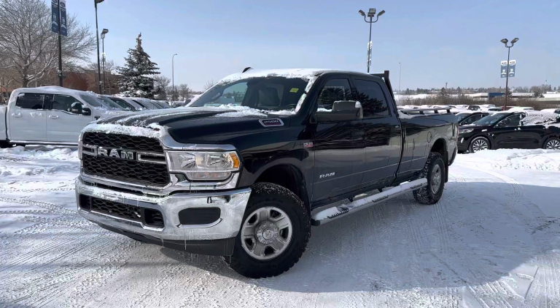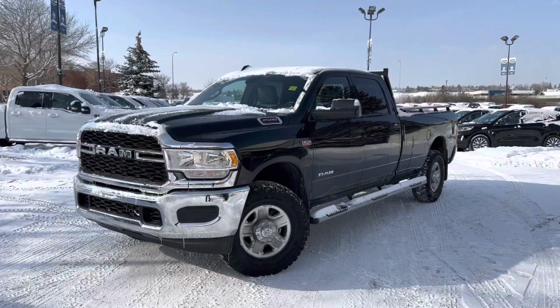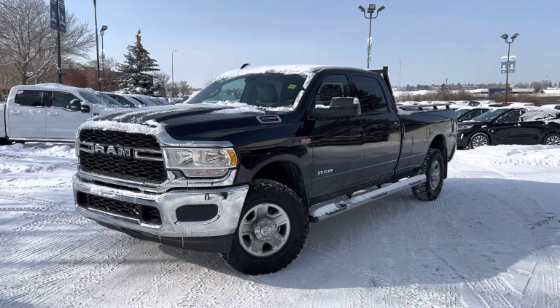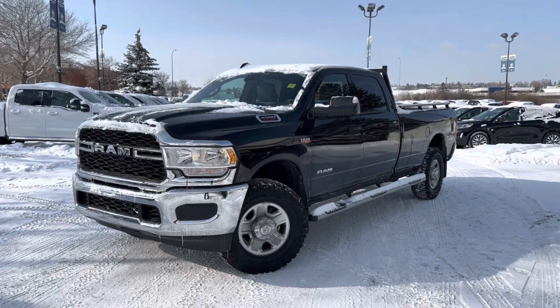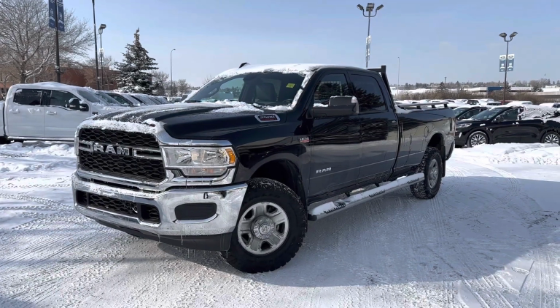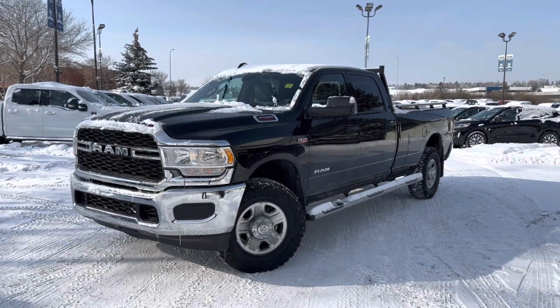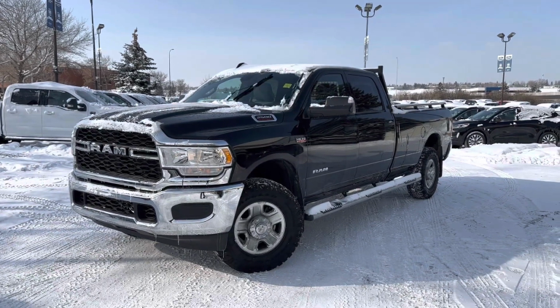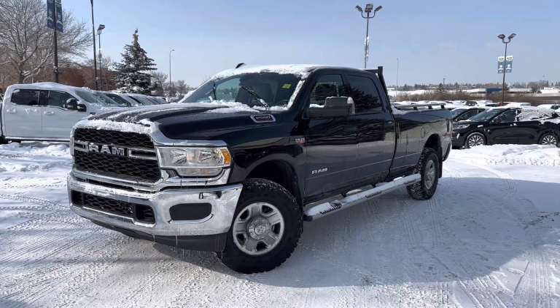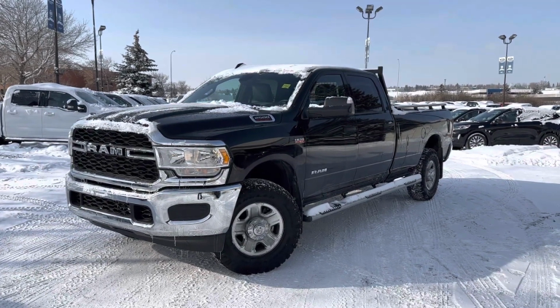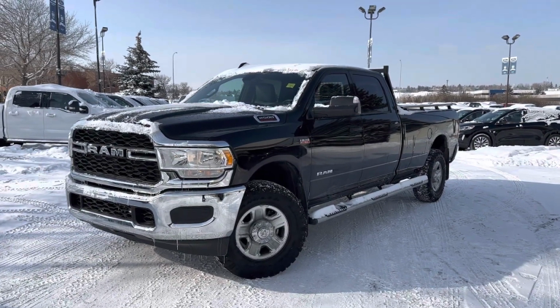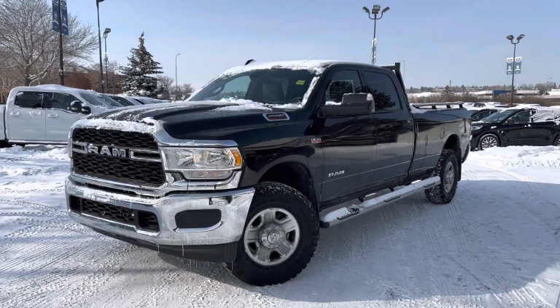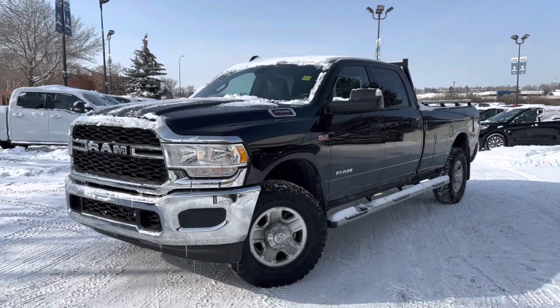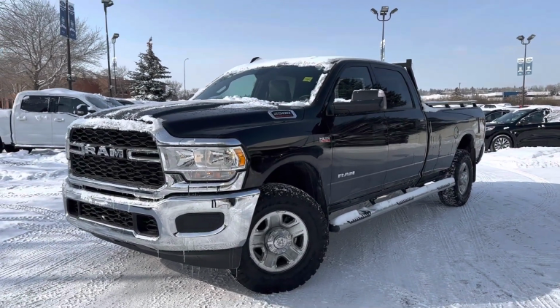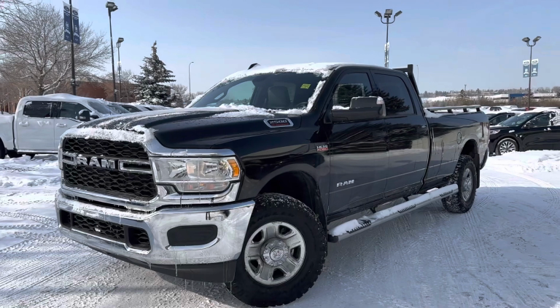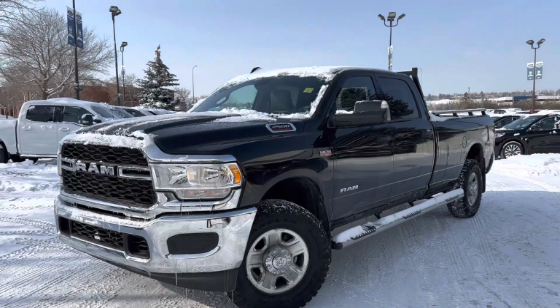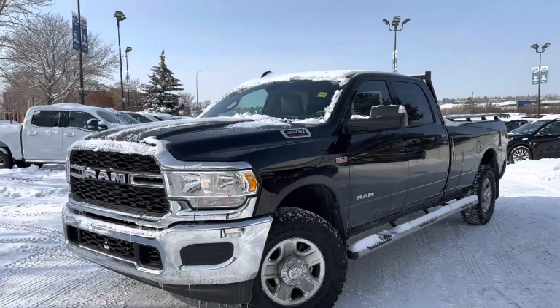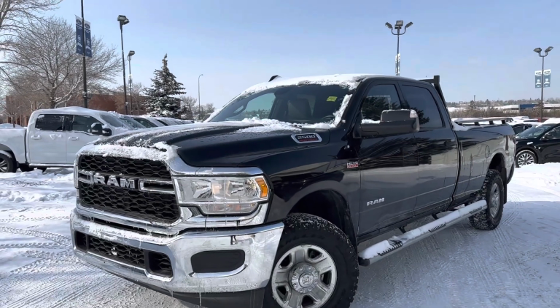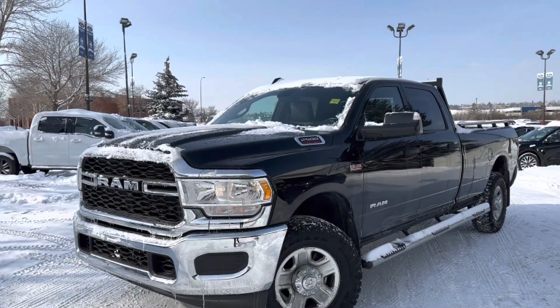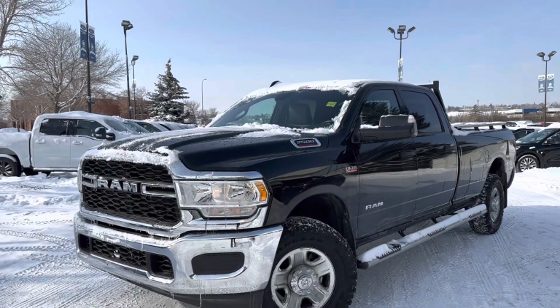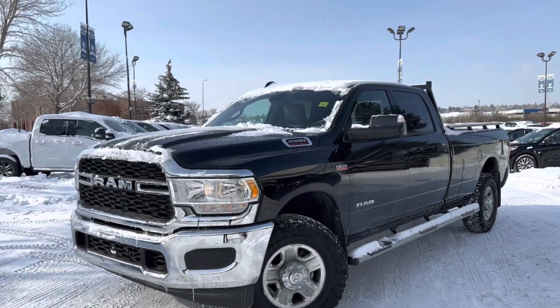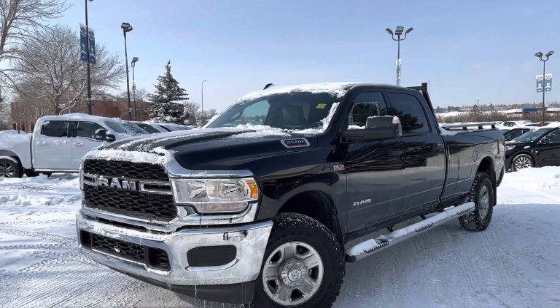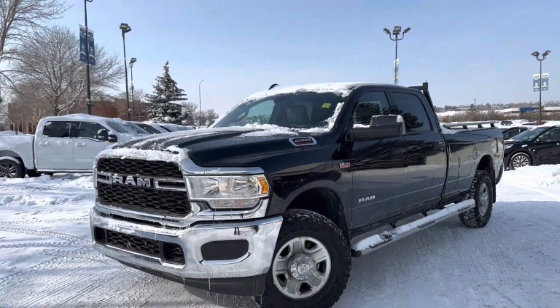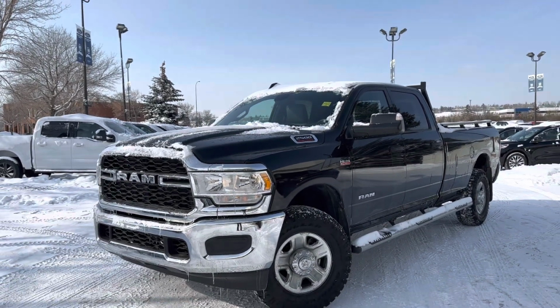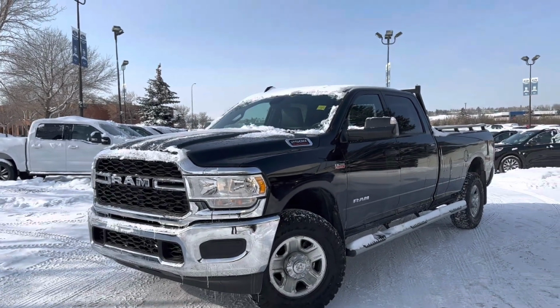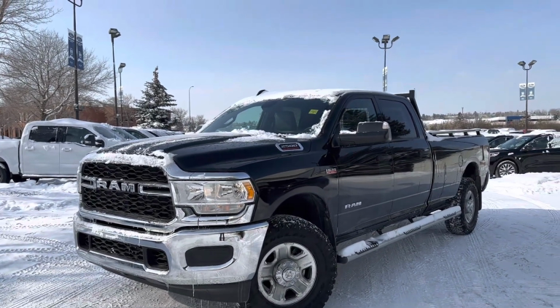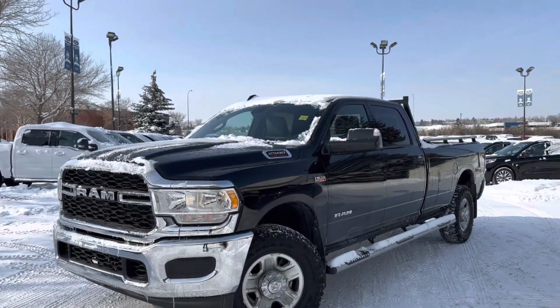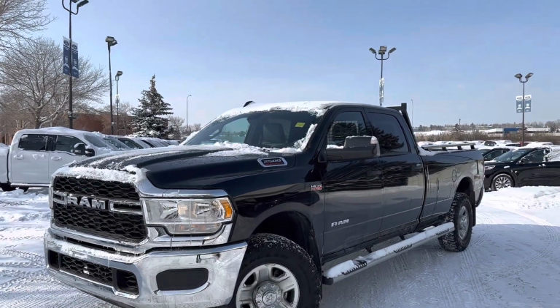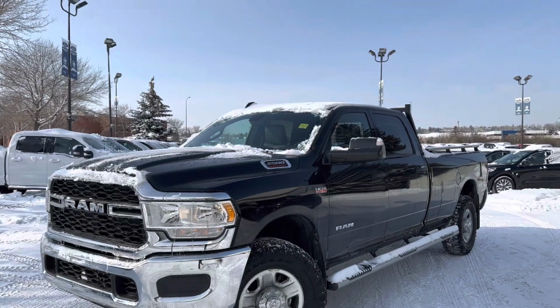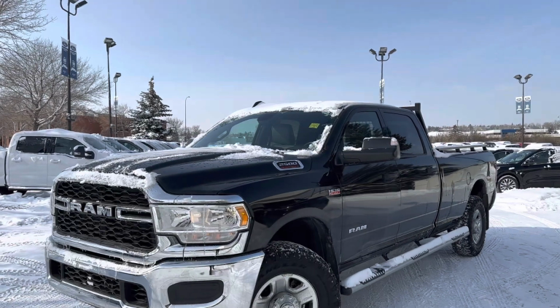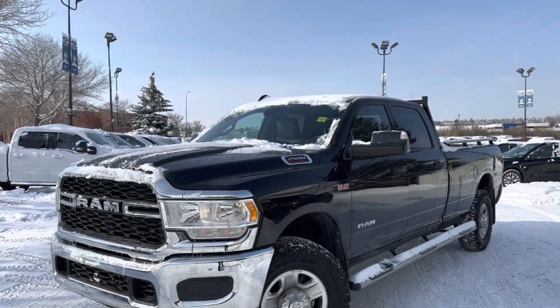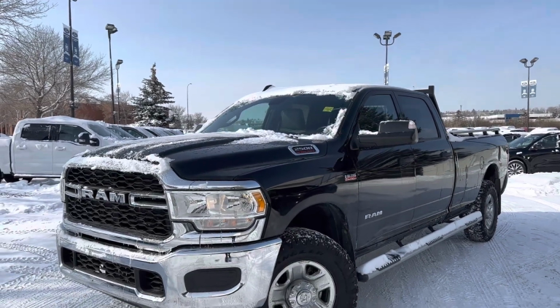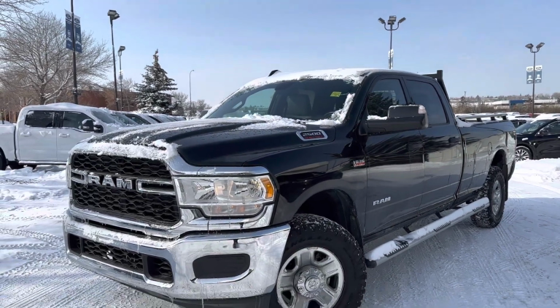Hey, this is Brad from Macklin Fort making a quick video walk around on our 2022 Ram 2500 that we have in stock here. Super nice truck. It's a long box crew cab and it's got a bunch of sweet options on it.